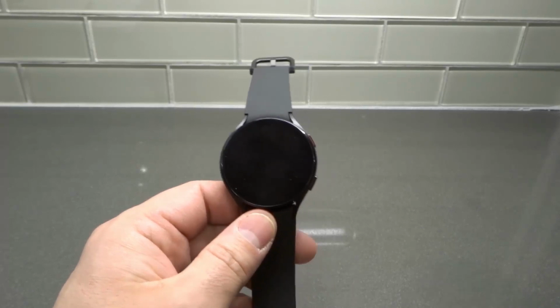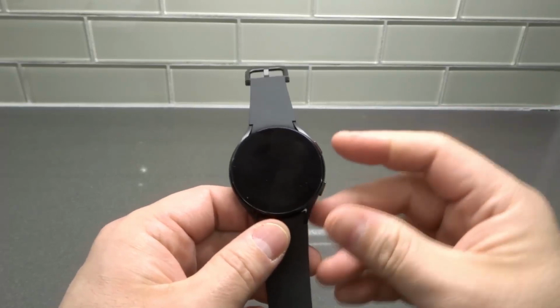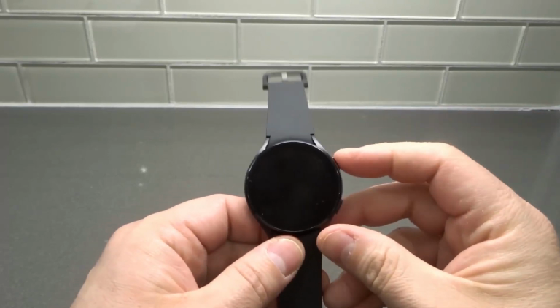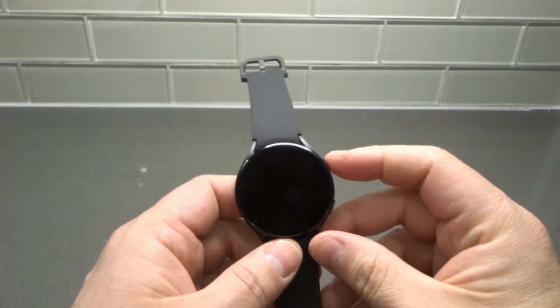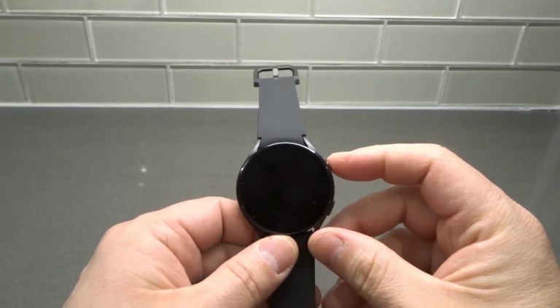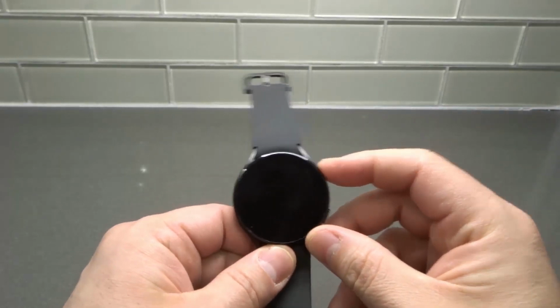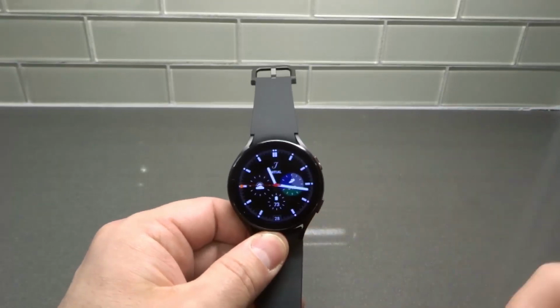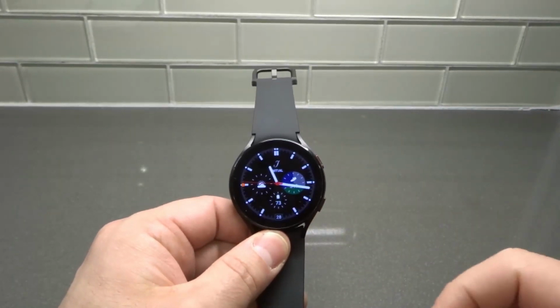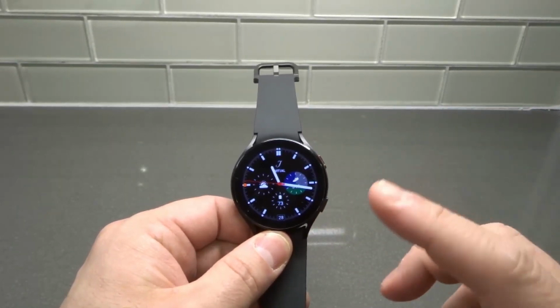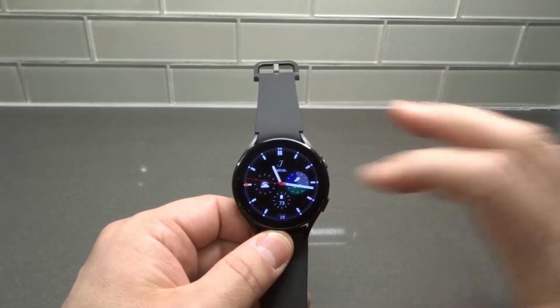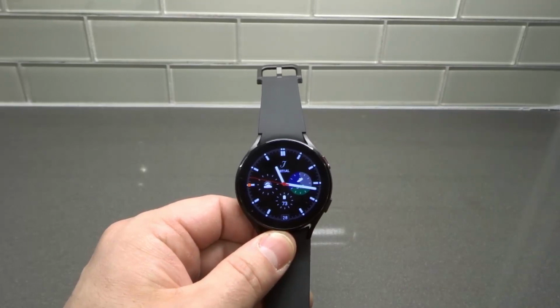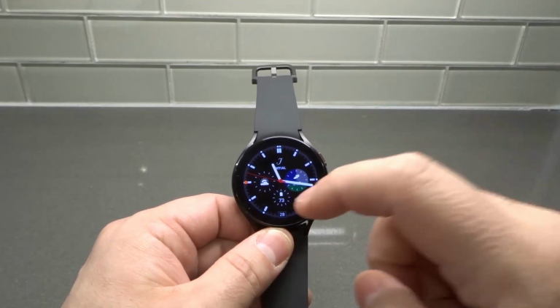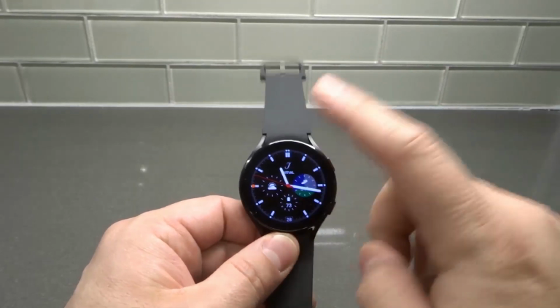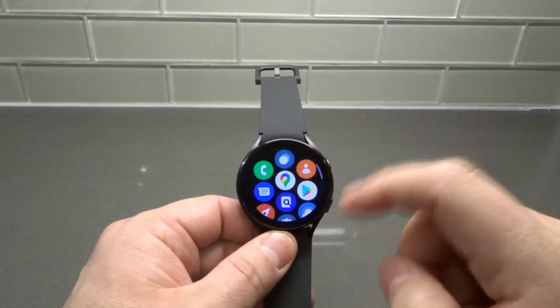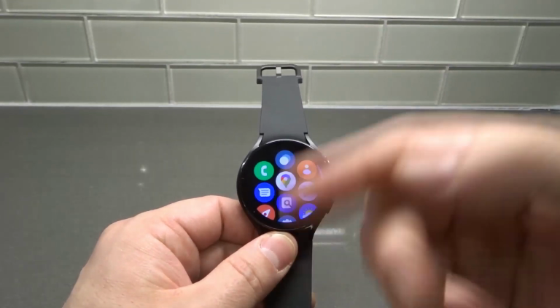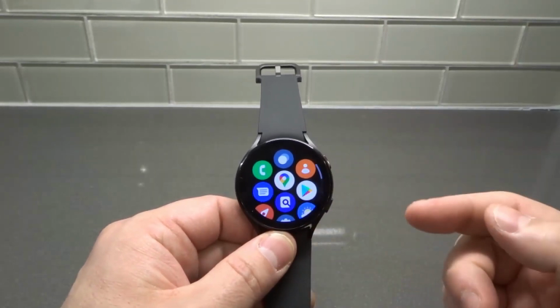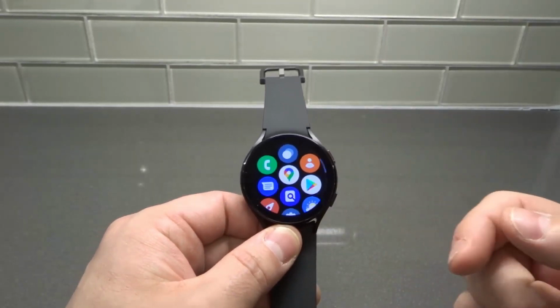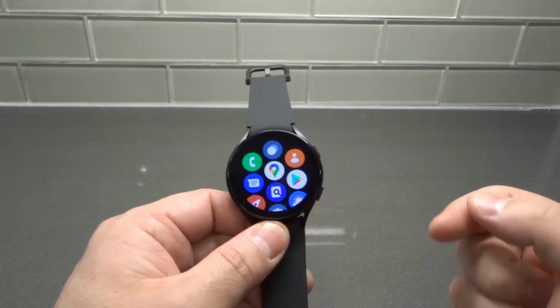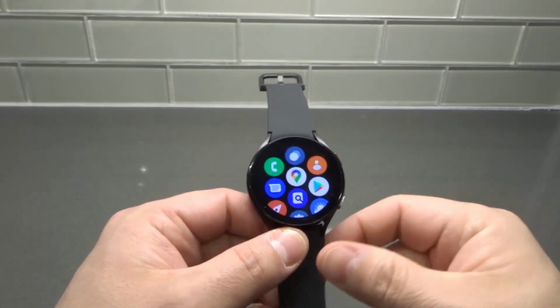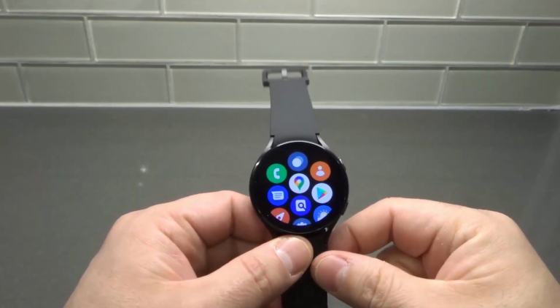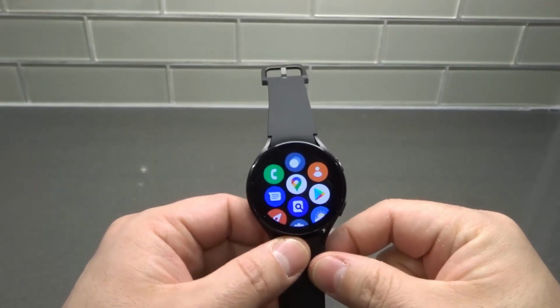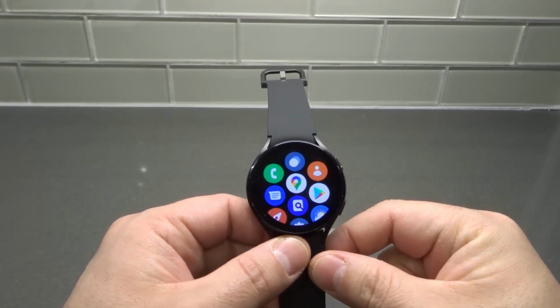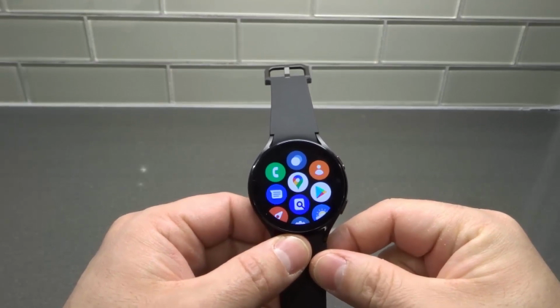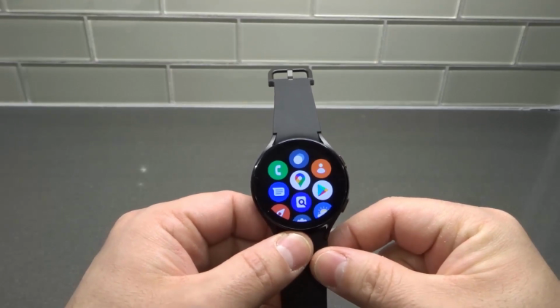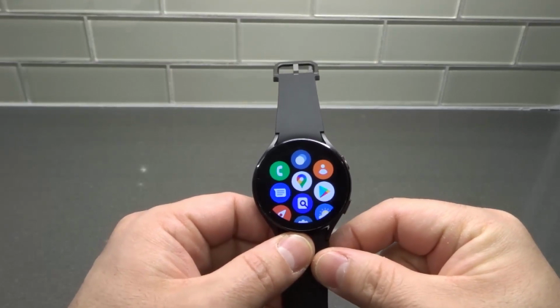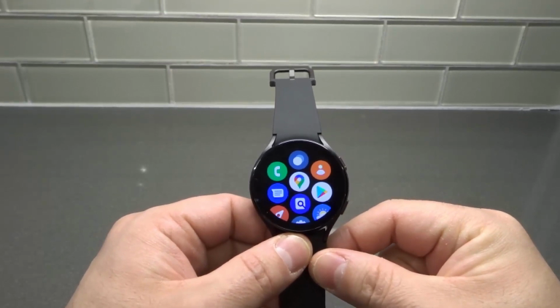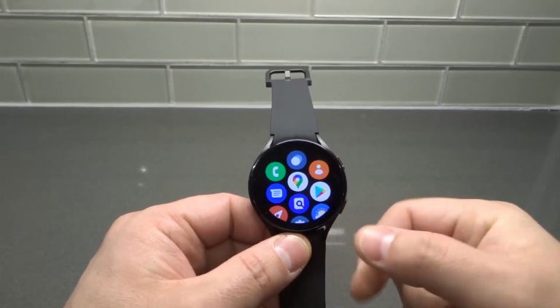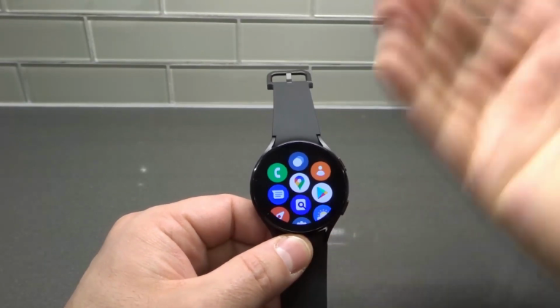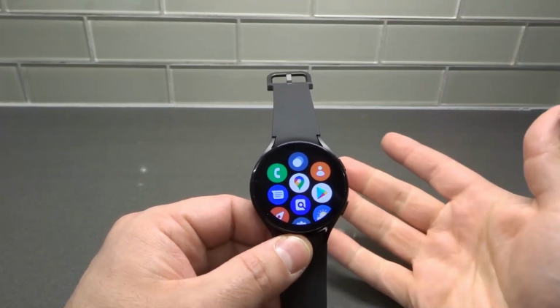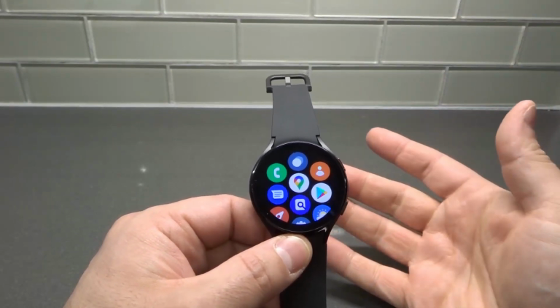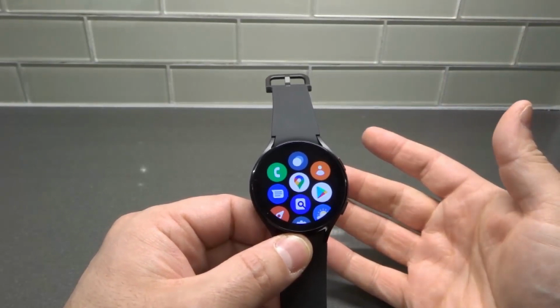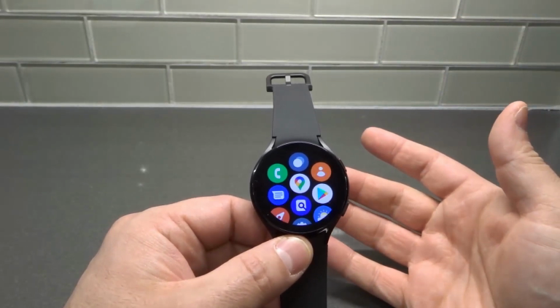So as you can see right here, this is my Galaxy Watch 4. We're going to push the button to illuminate the screen. We're going to swipe up to access the app menu. Now we need to go to the Google Play Store to get our new apps that we want to download.